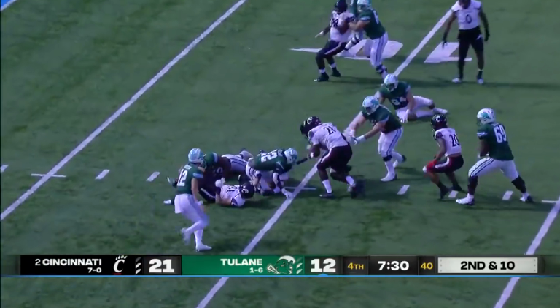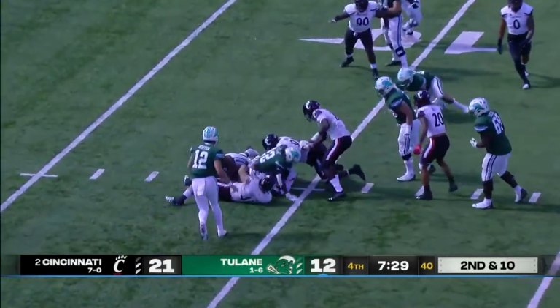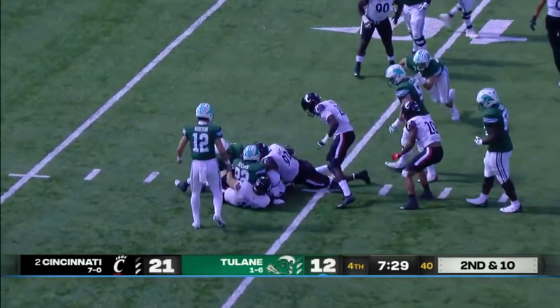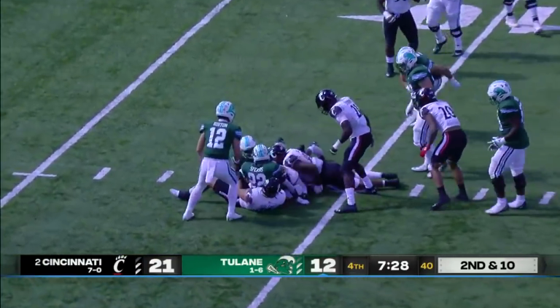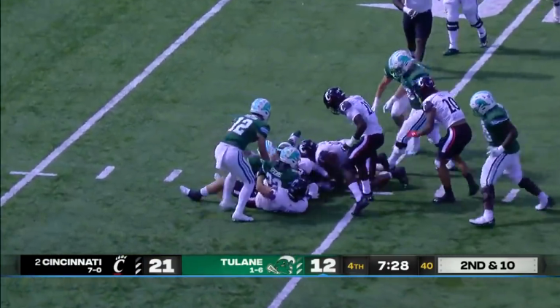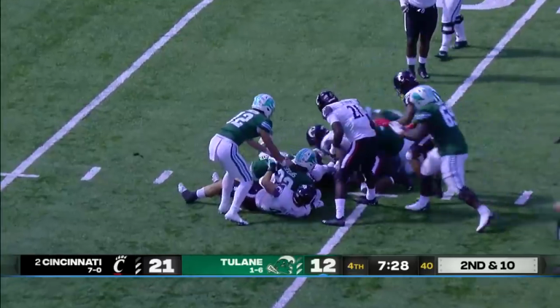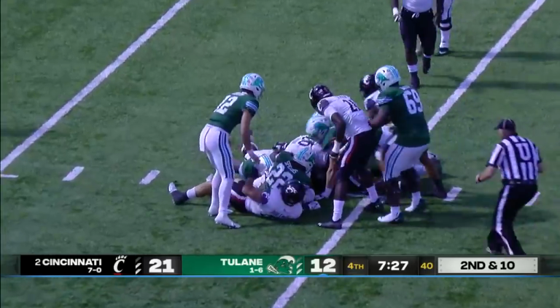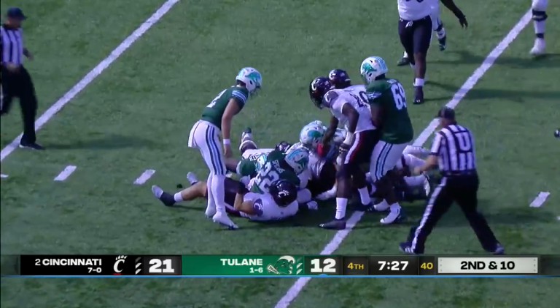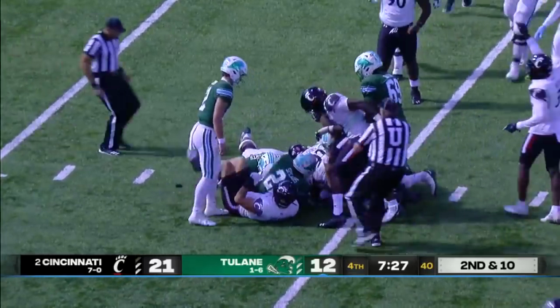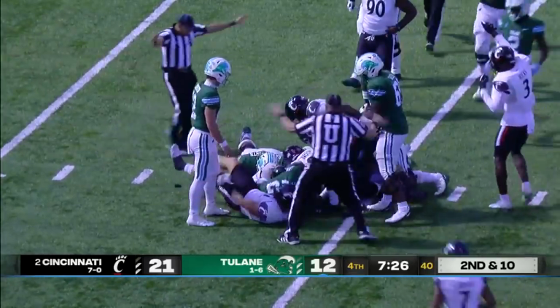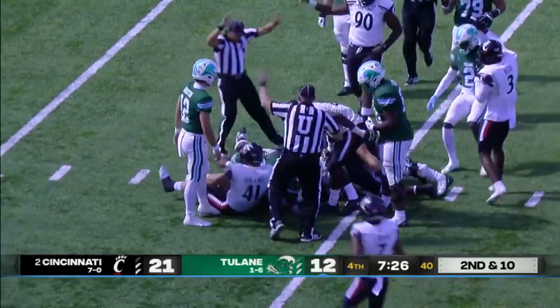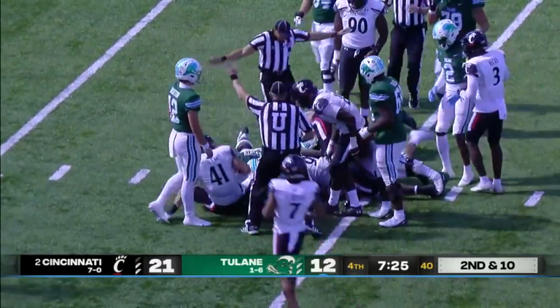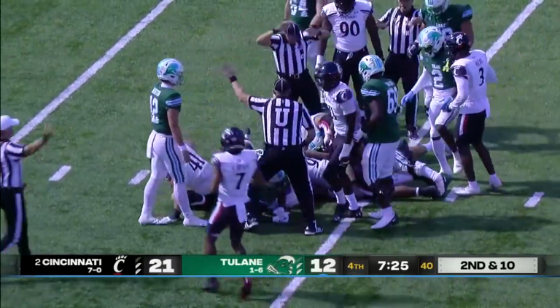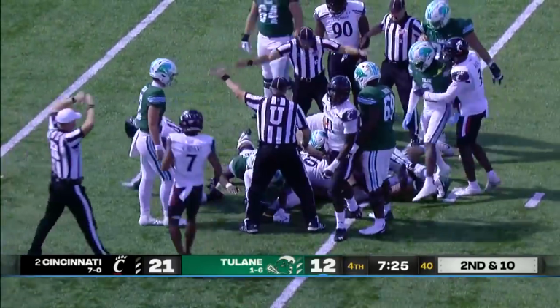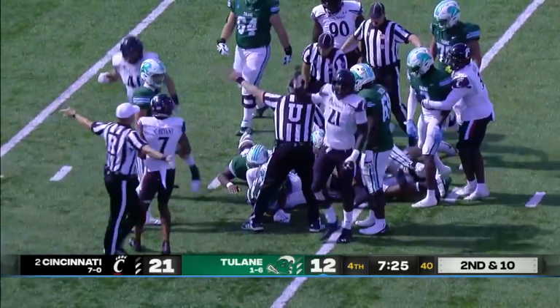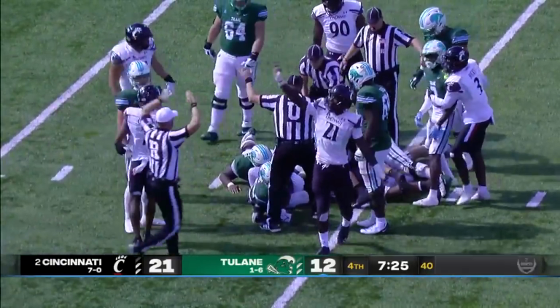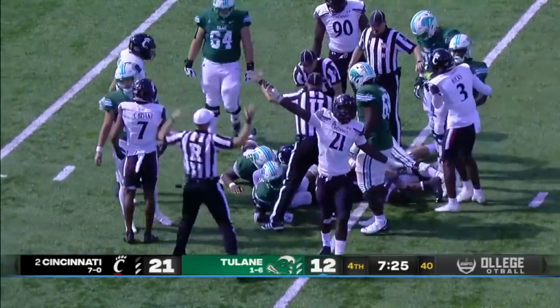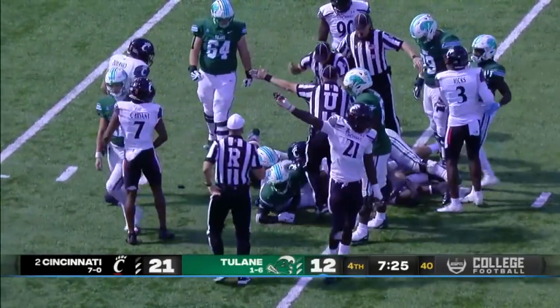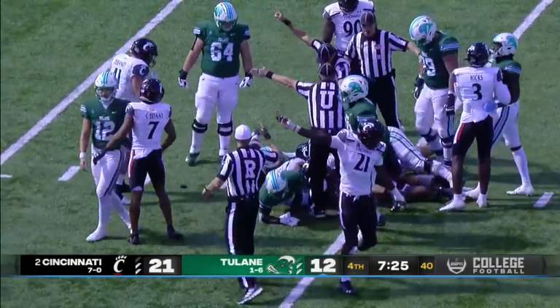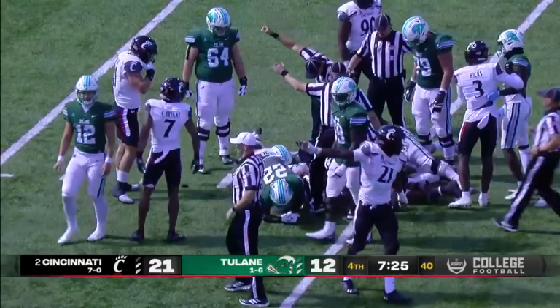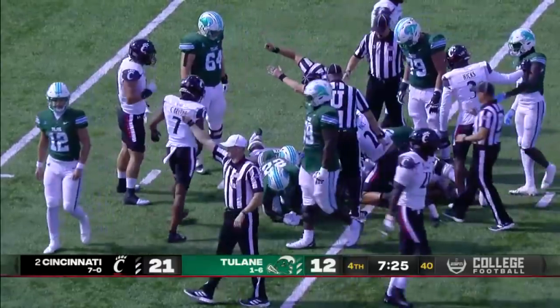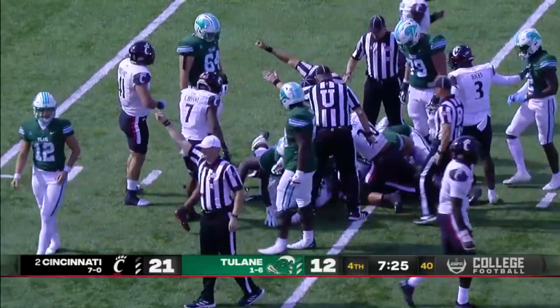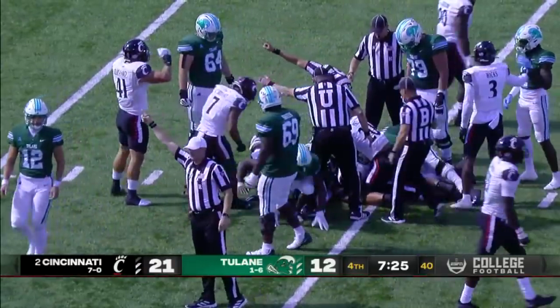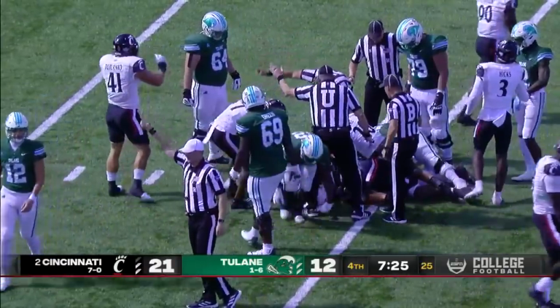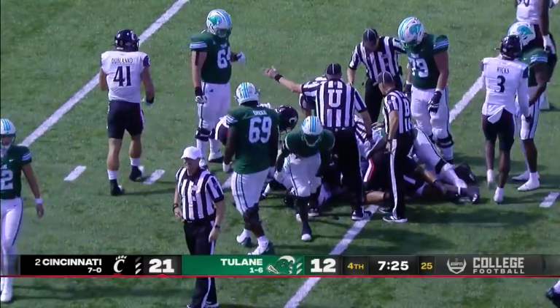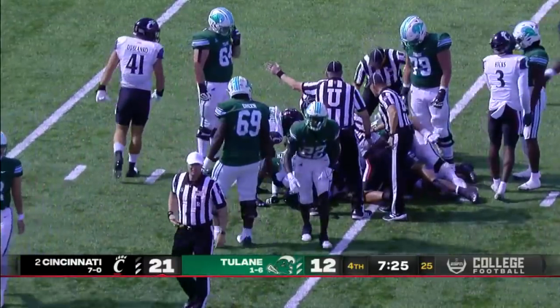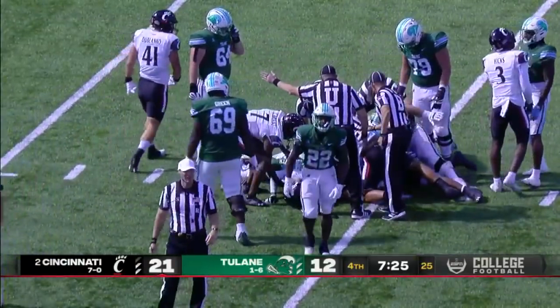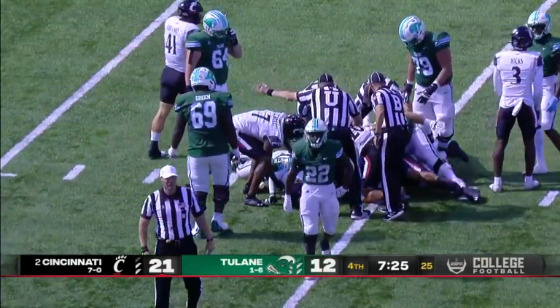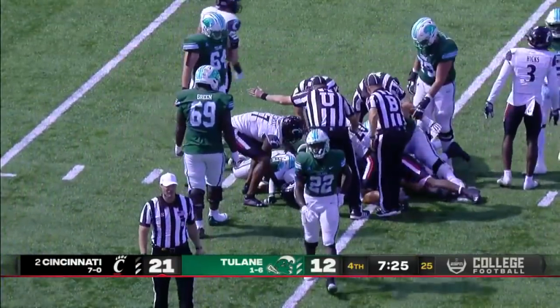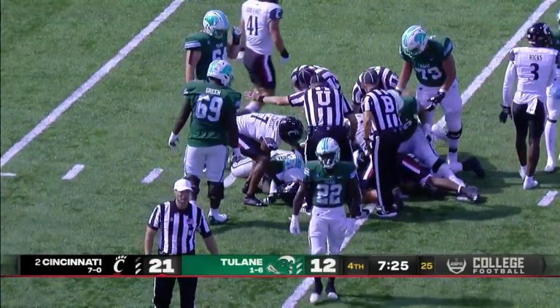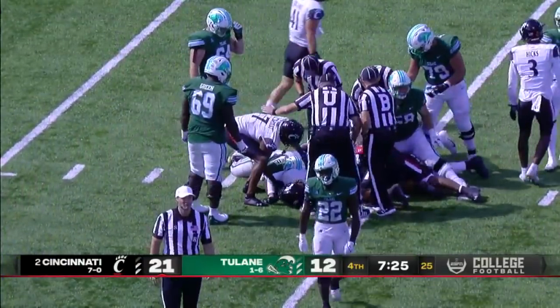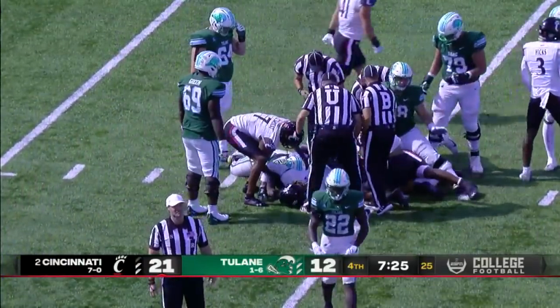Spears might have lost the football. Cincinnati says they have it — and they do. The ruling on the field is a fumble, recovered by Cincinnati.